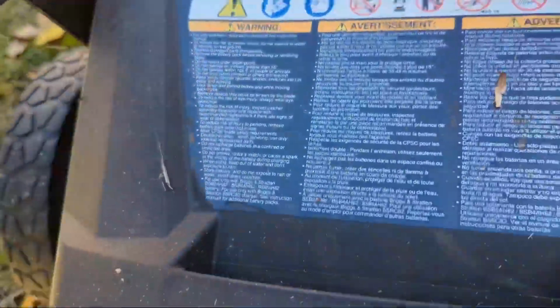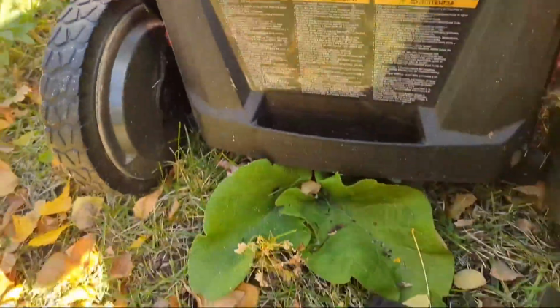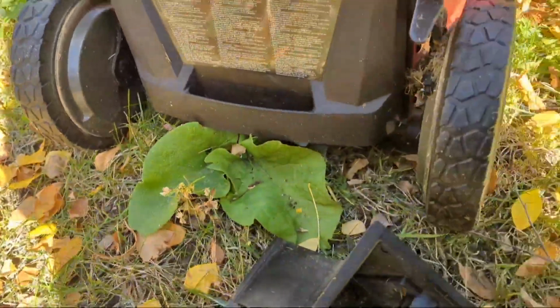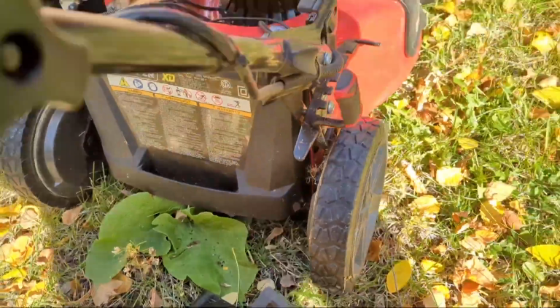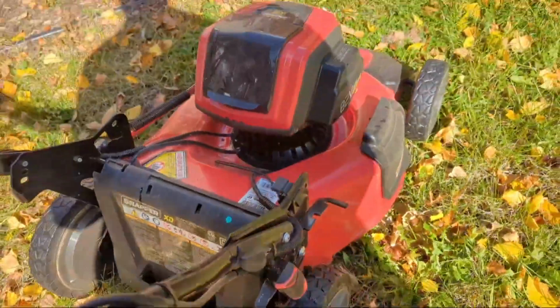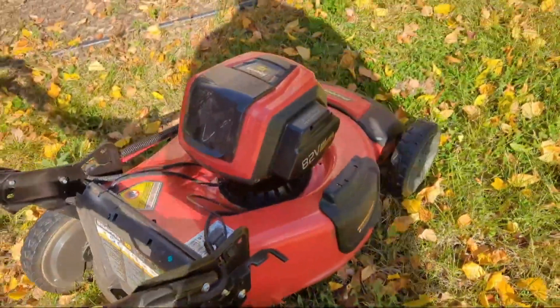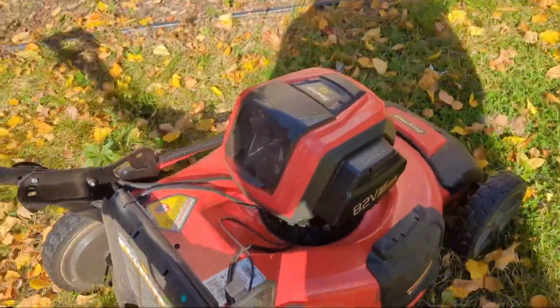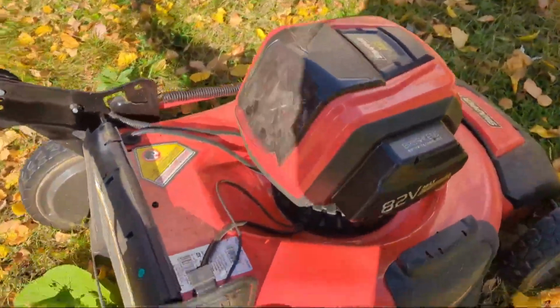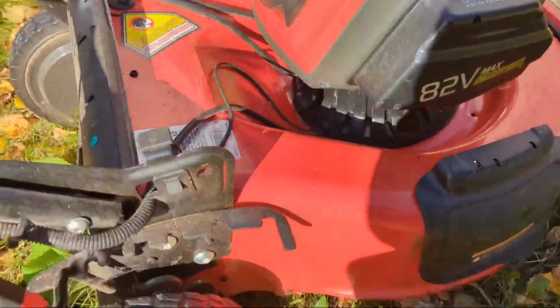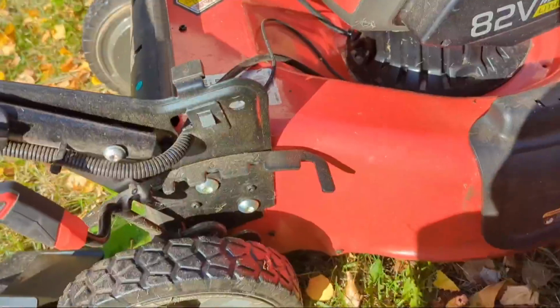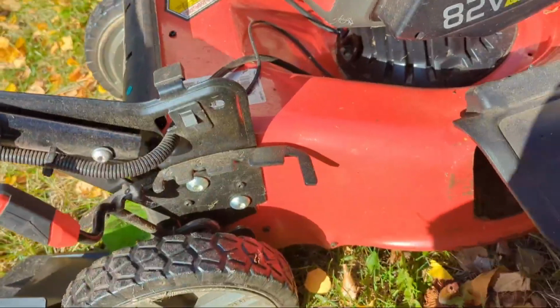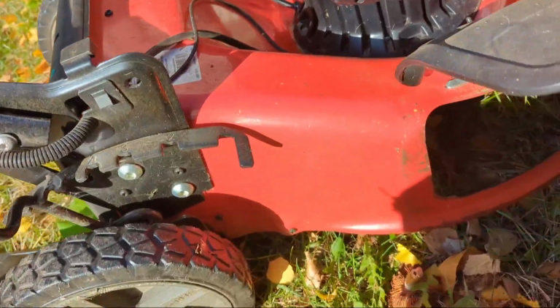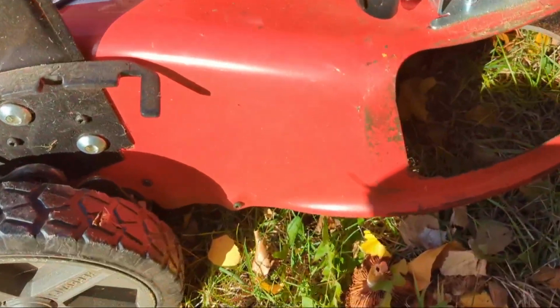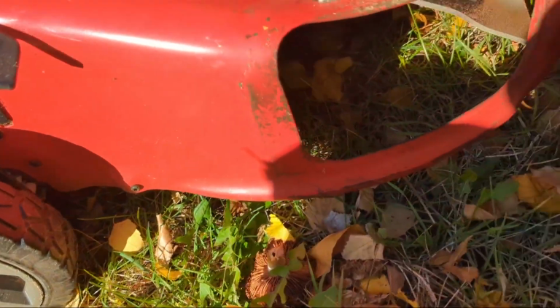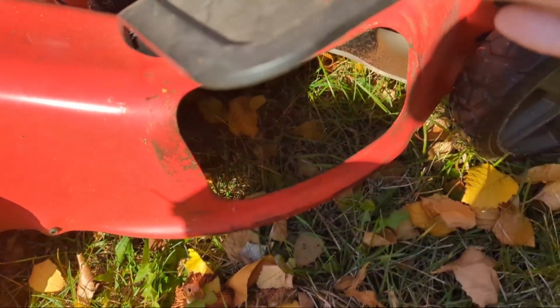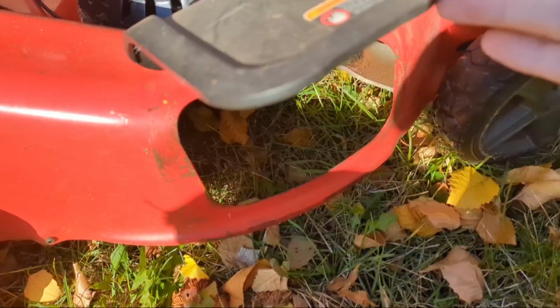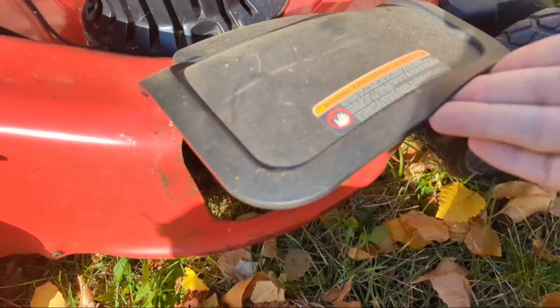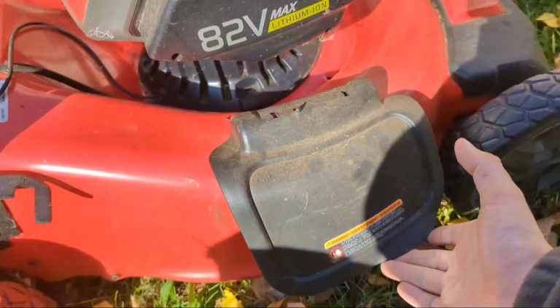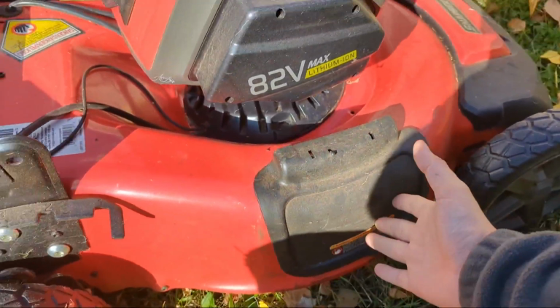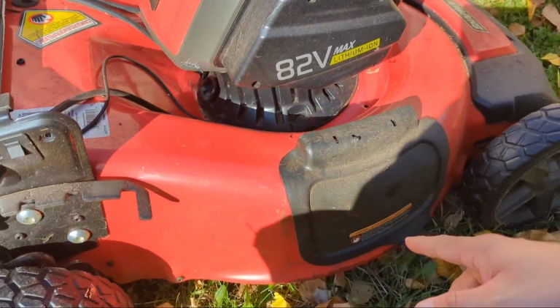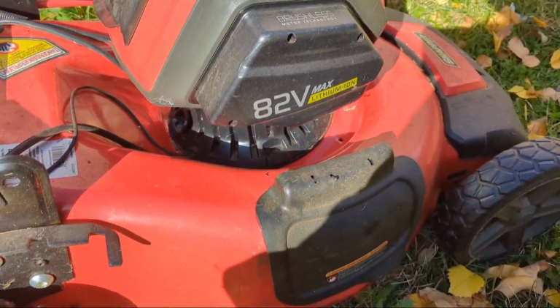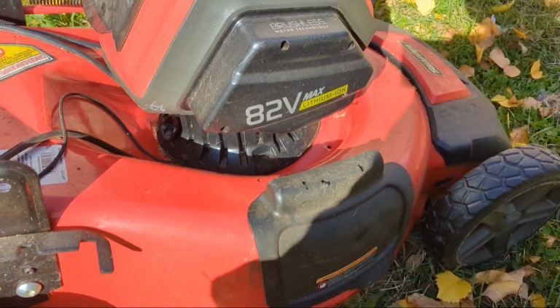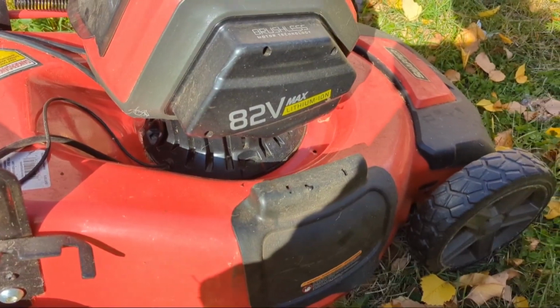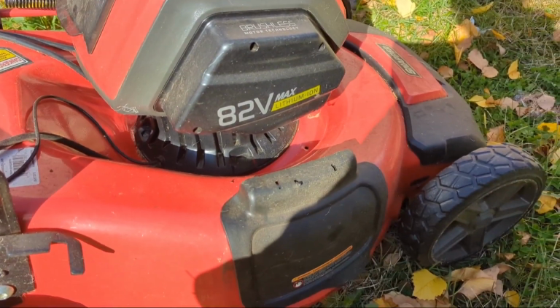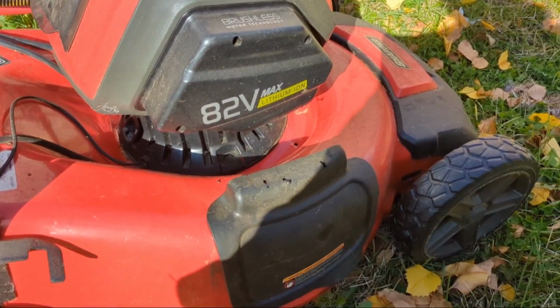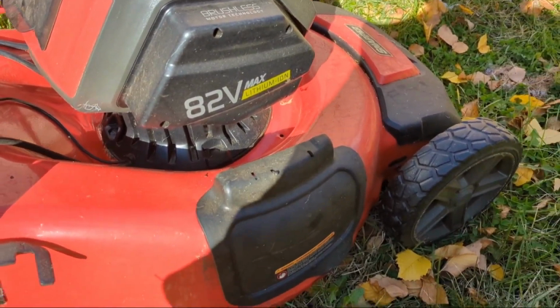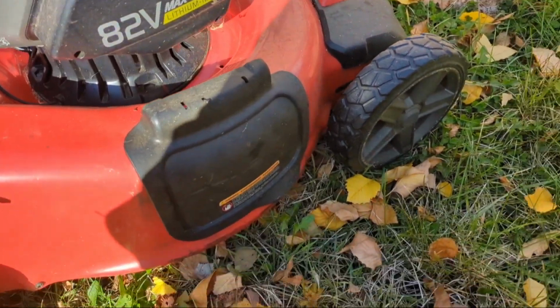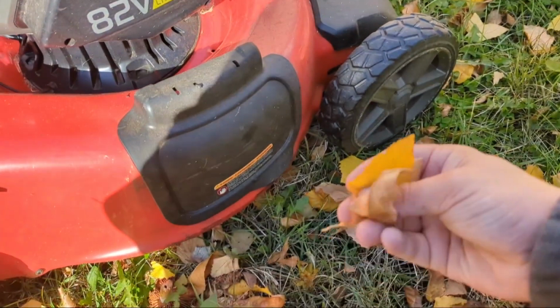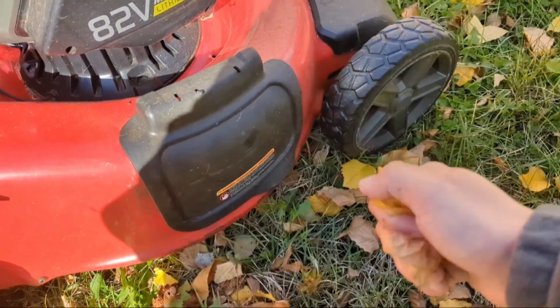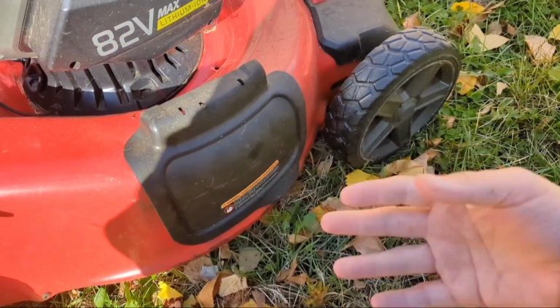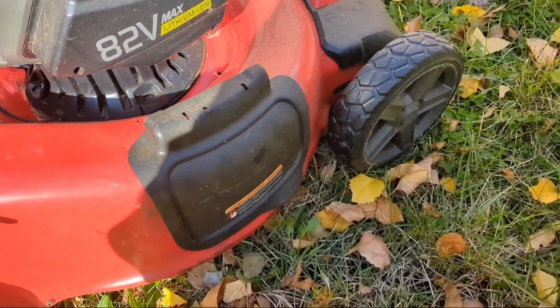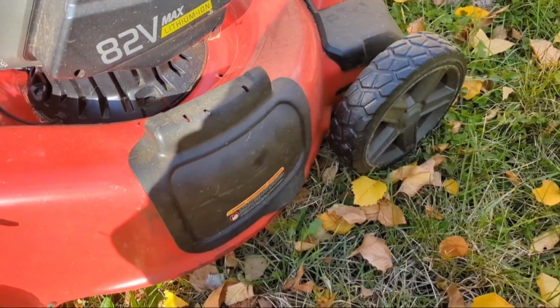I don't bag very often. If you want to shoot it off the side you can do that as well, and there's an attachment for that. I don't have the attachment with me right now because I'm going to mulch — I have all these nice leaves and I want them to go back into the ground.